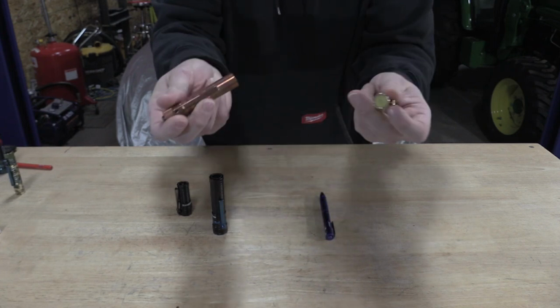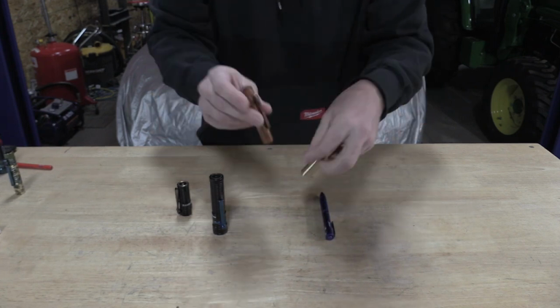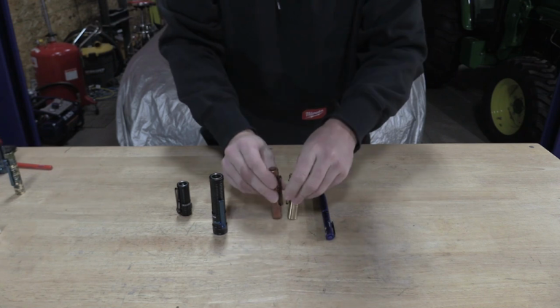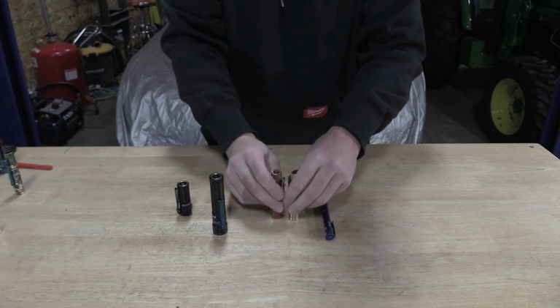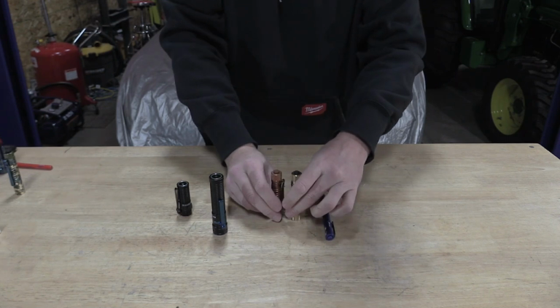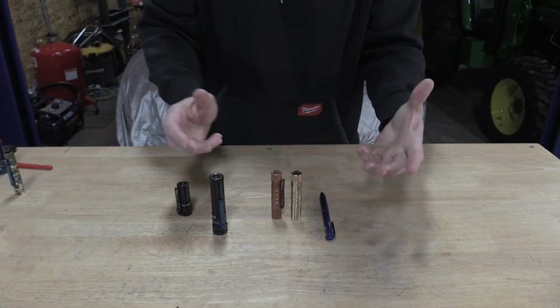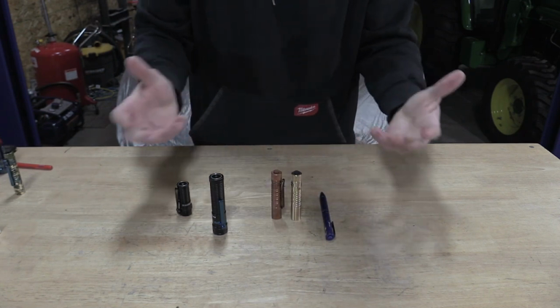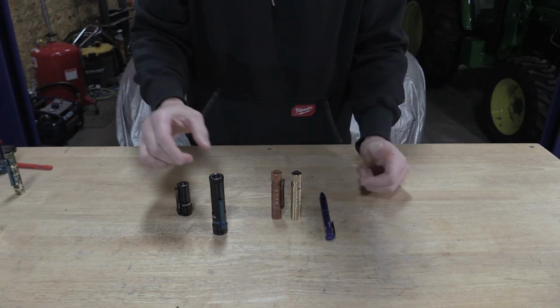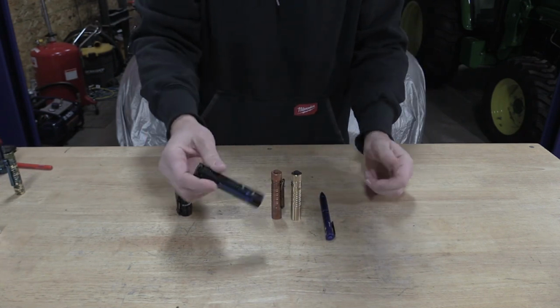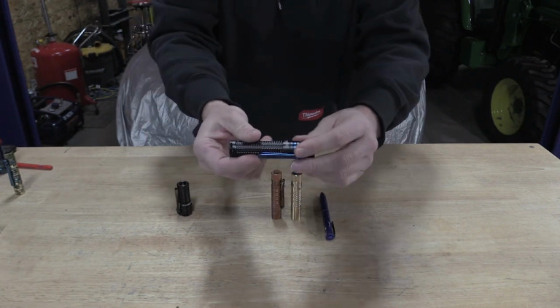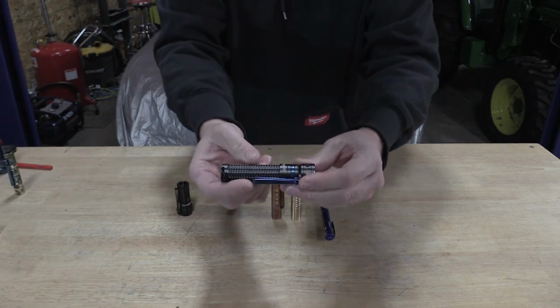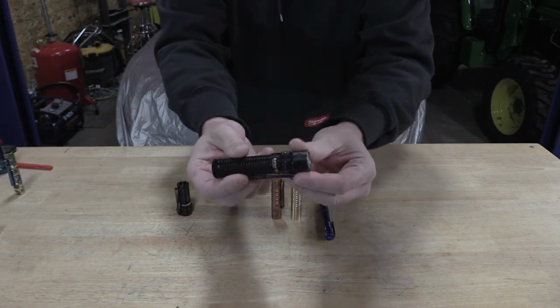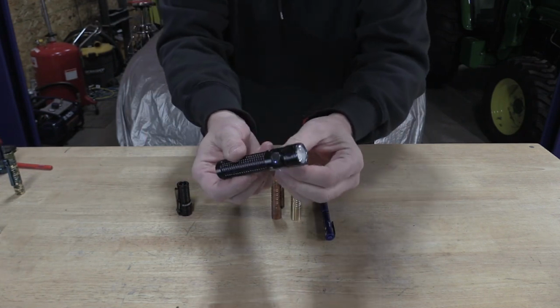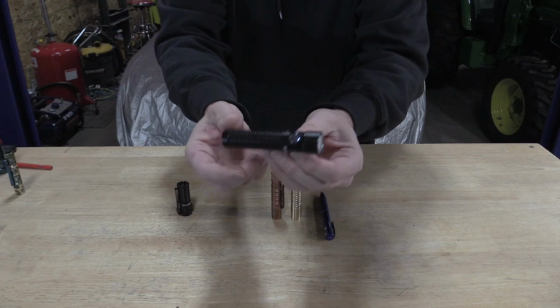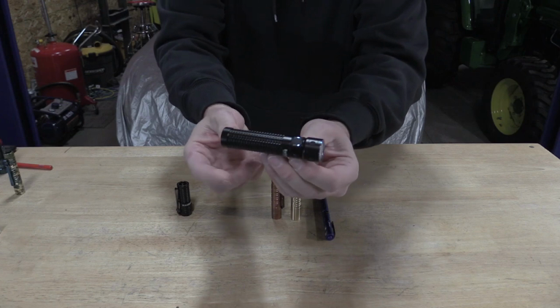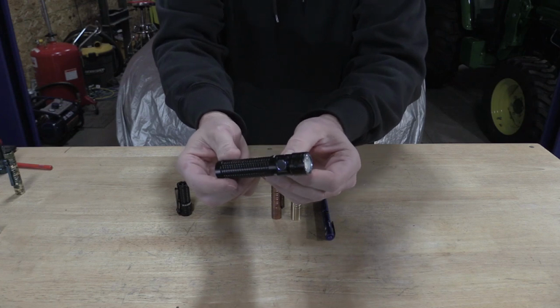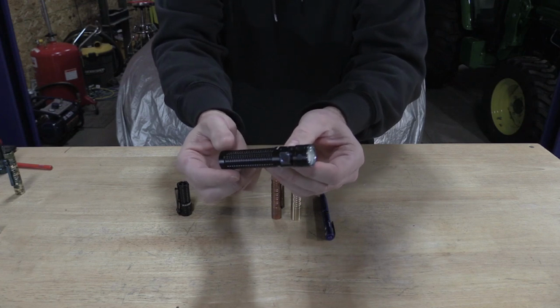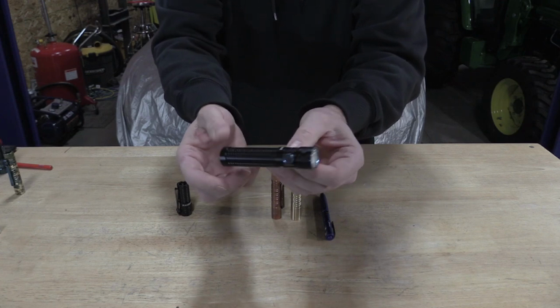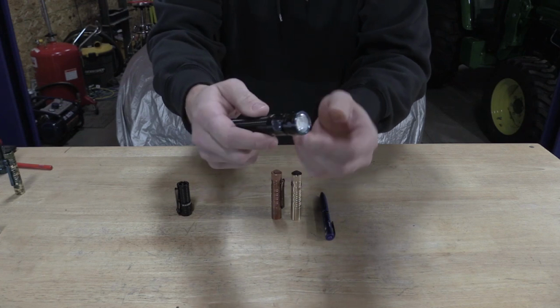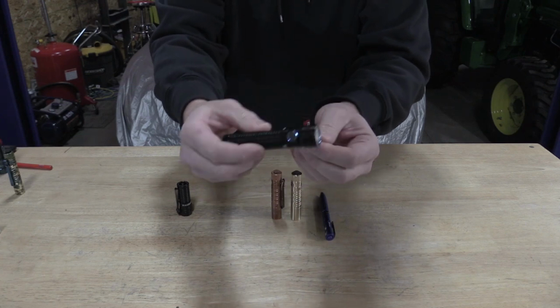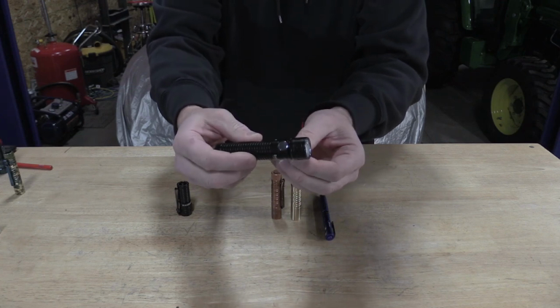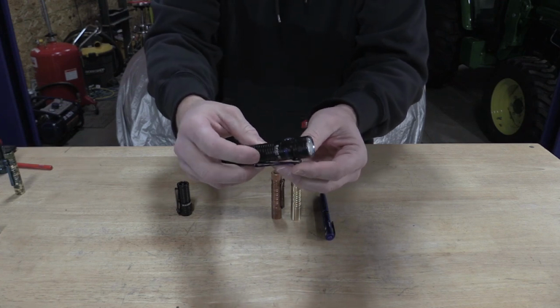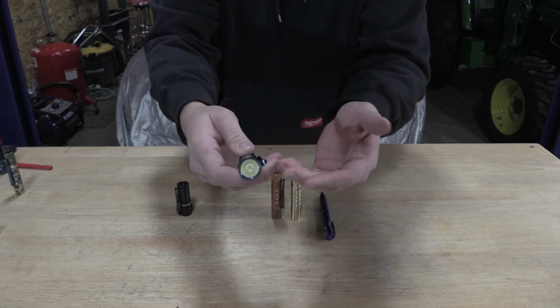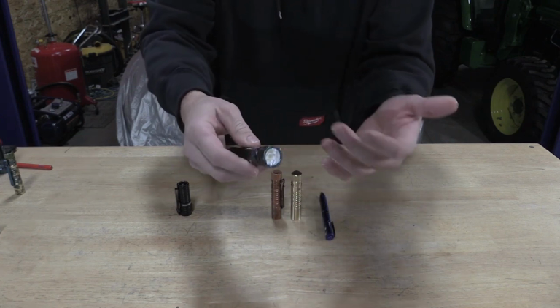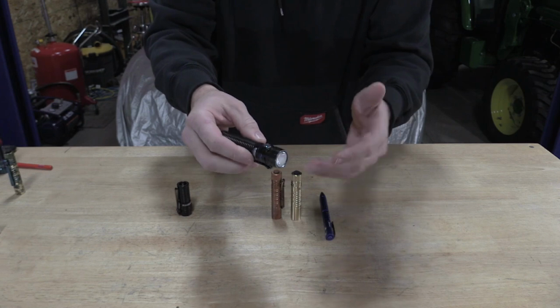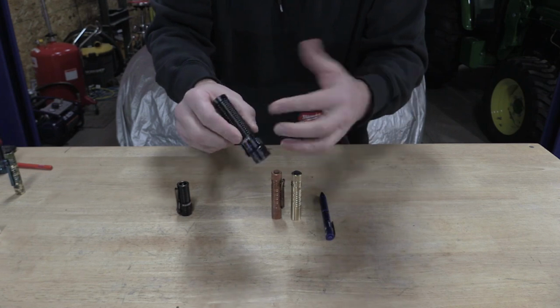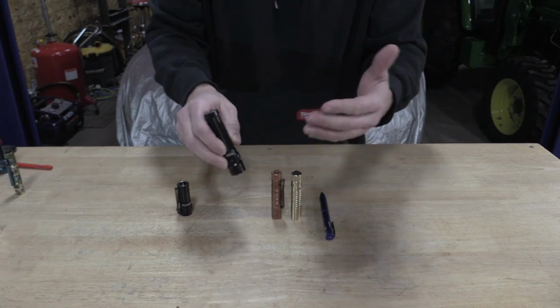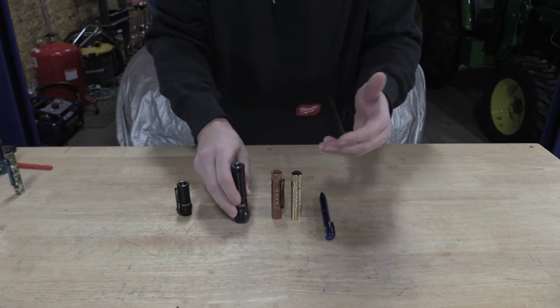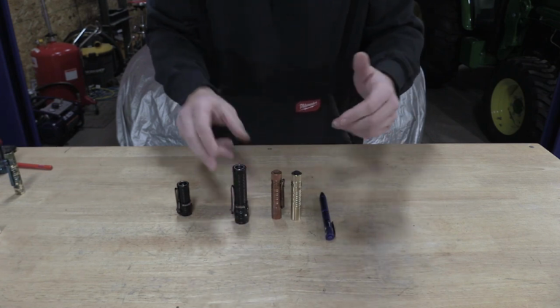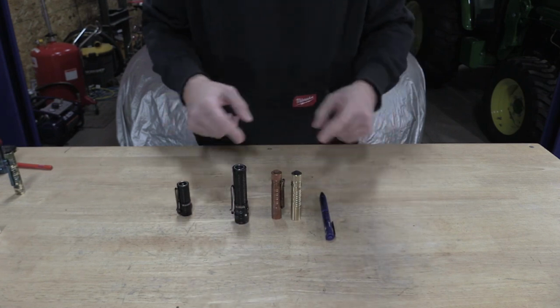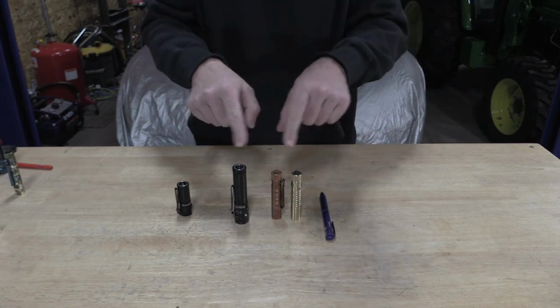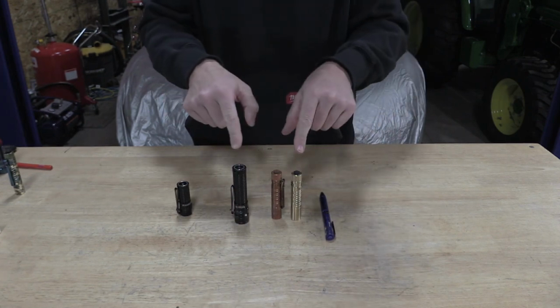These are a 300 lumen light, and some of the other lights that are on sale is going to be like this Baton Pro. This is a 2000 lumen light with an 18650 battery. Let's go for a little walk outside just to compare the difference between those two.